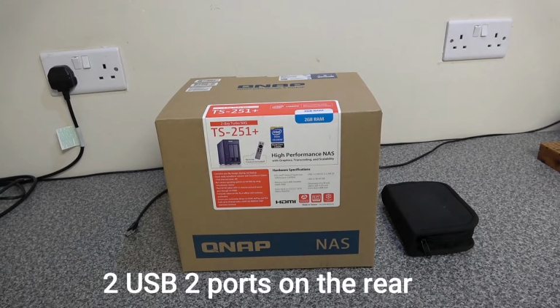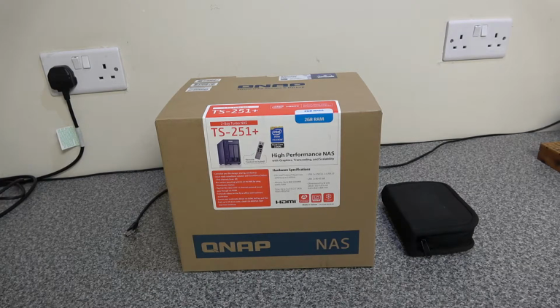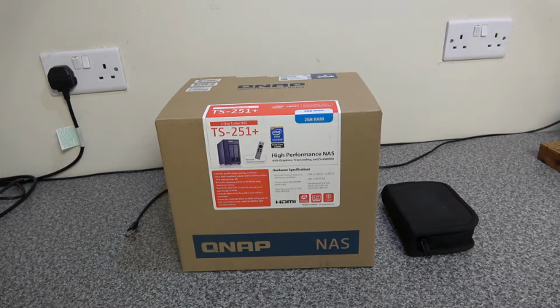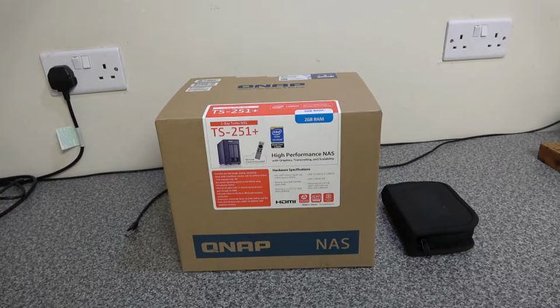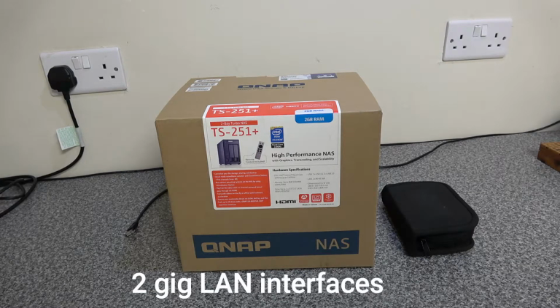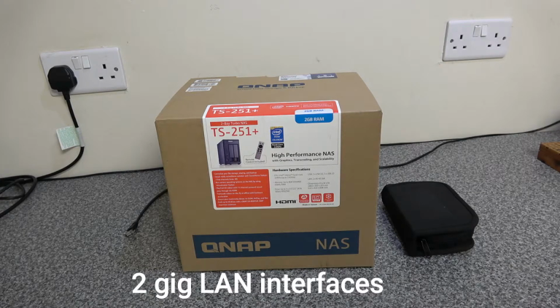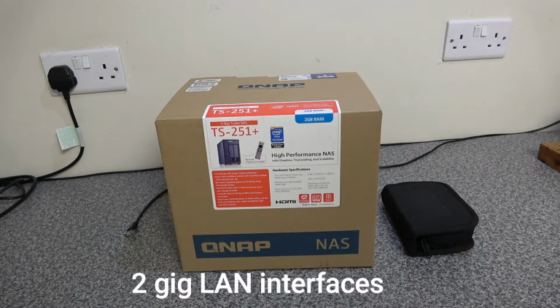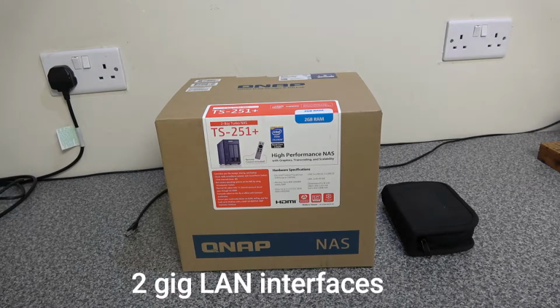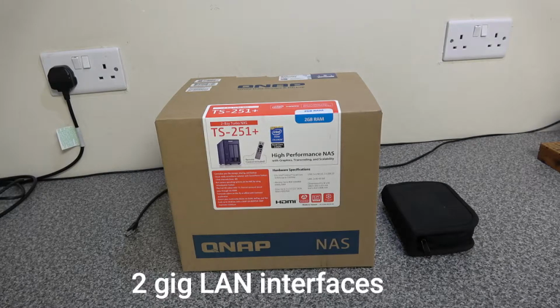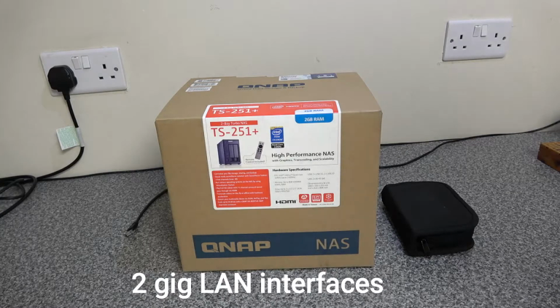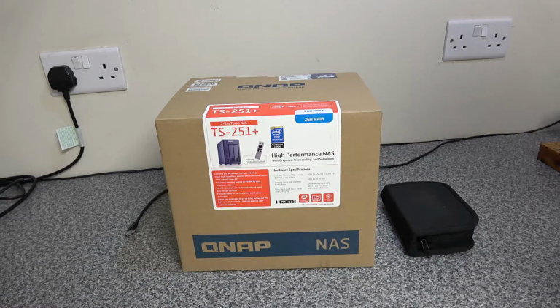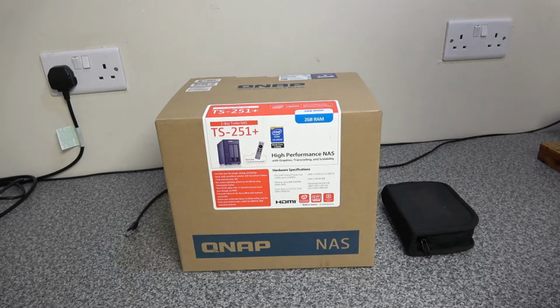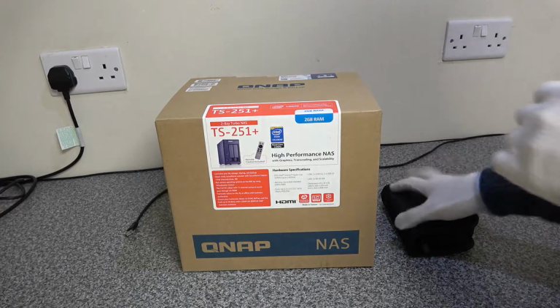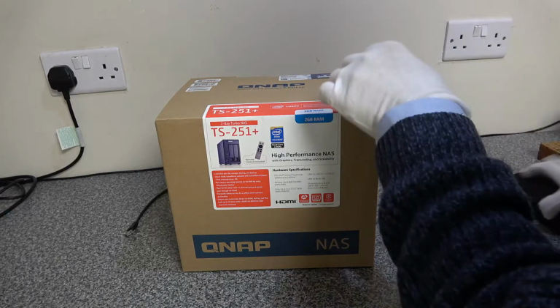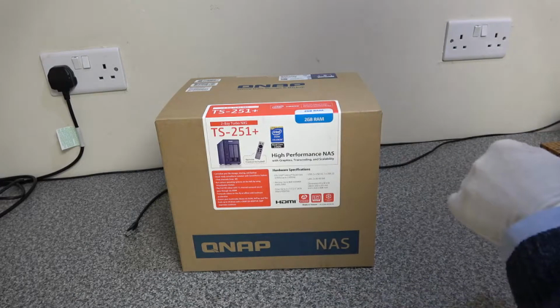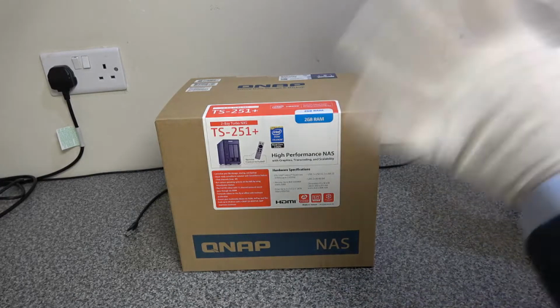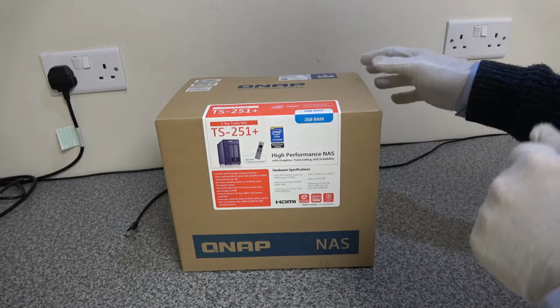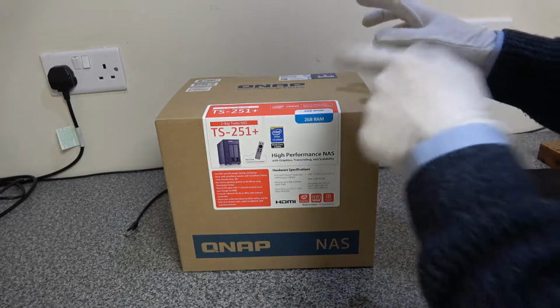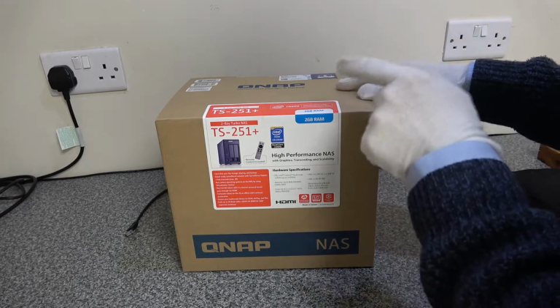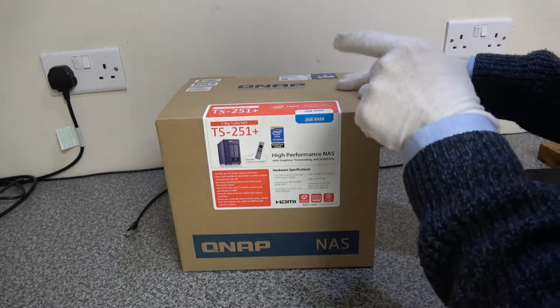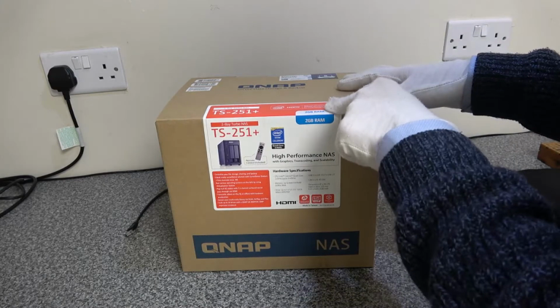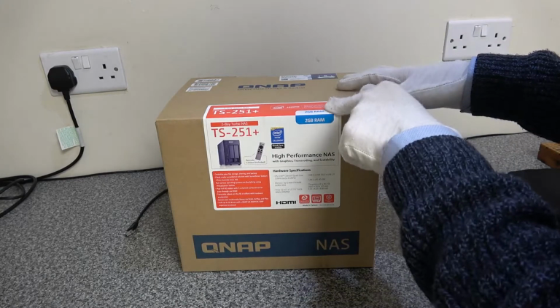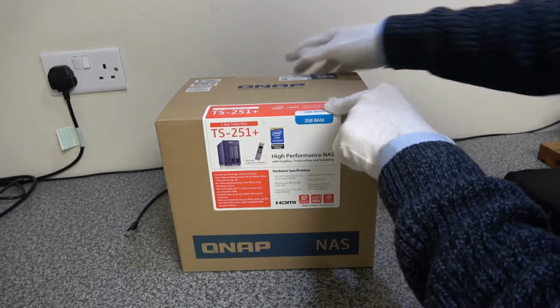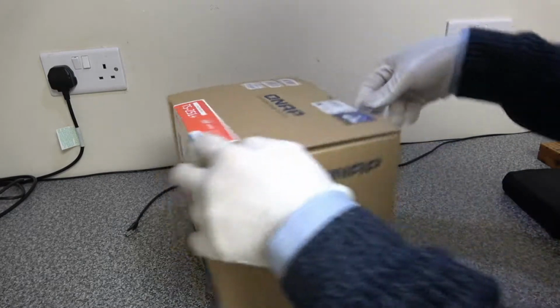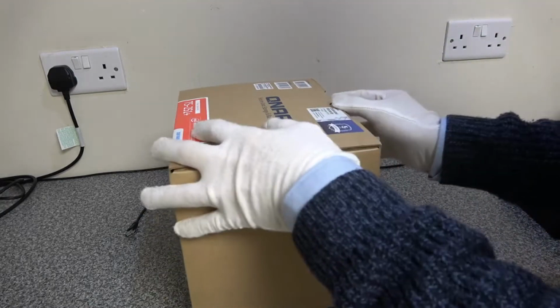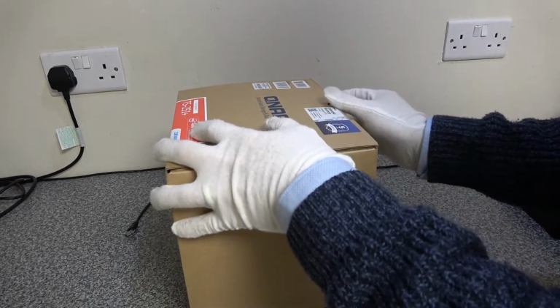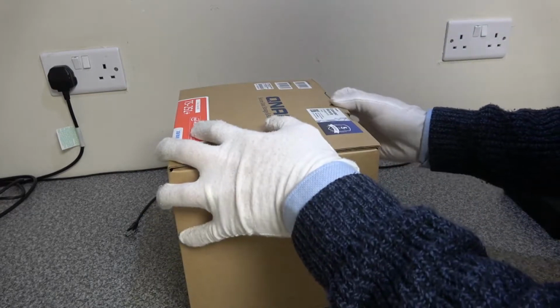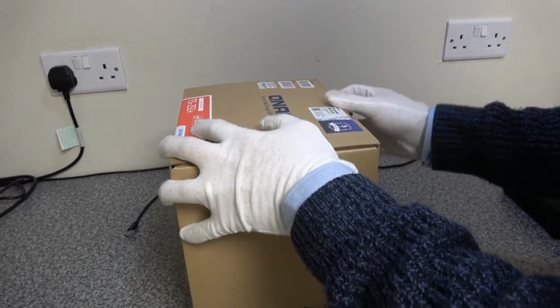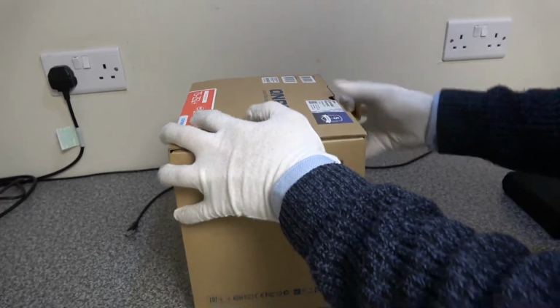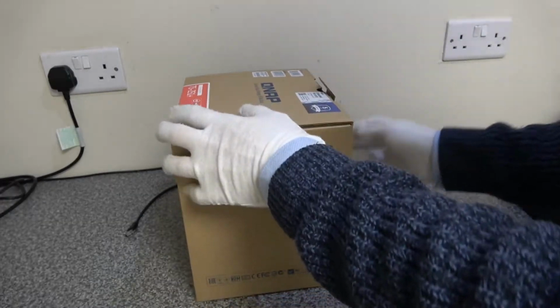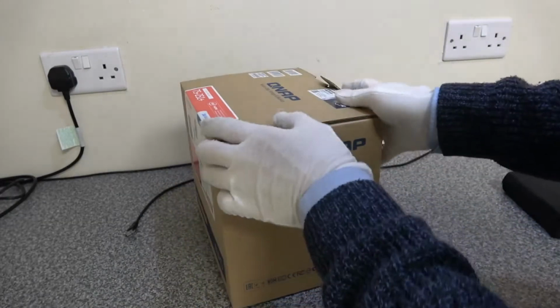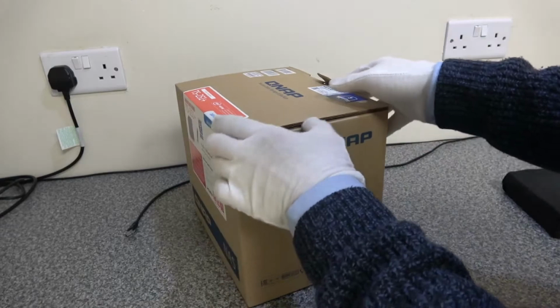It also comes with two gigabit LAN interfaces. What we're going to be doing today is upgrading the 2GB of RAM to 4GB.